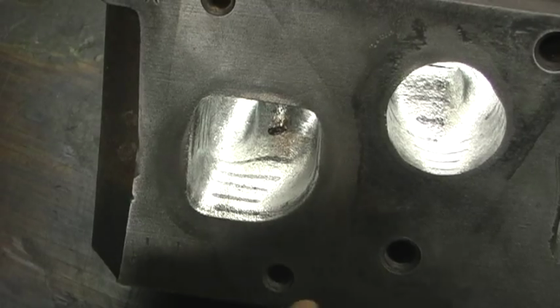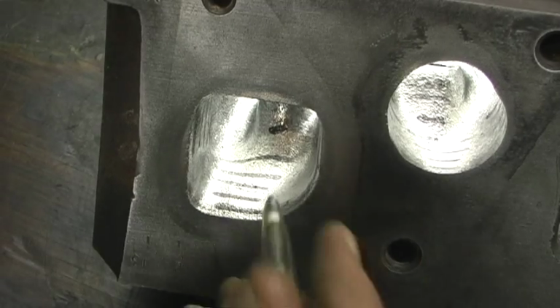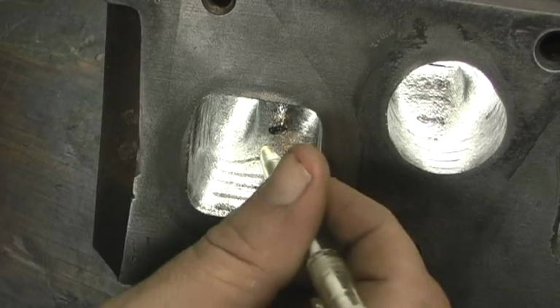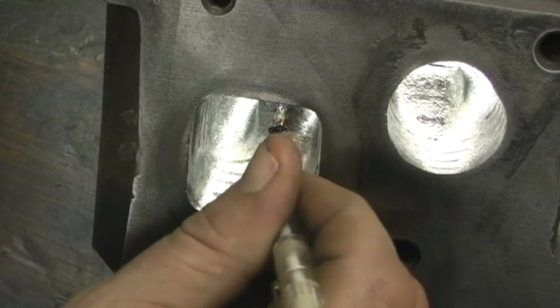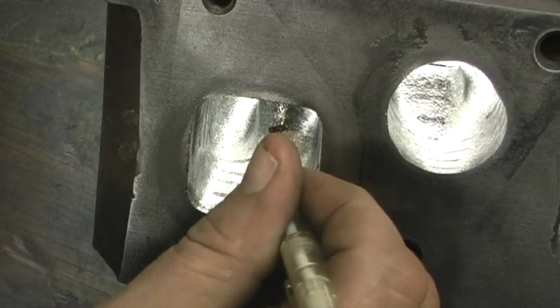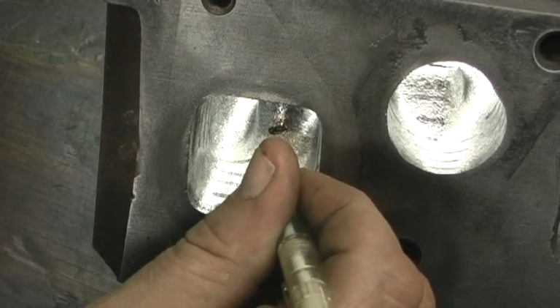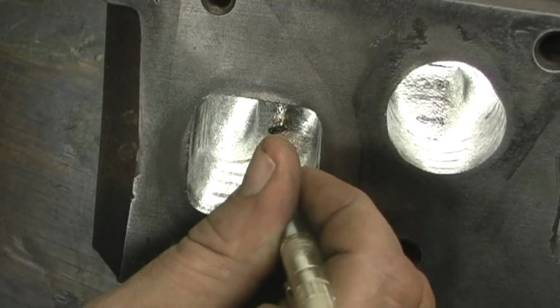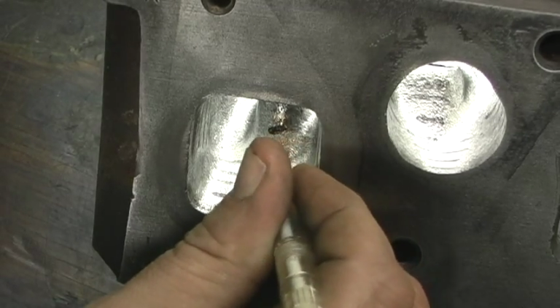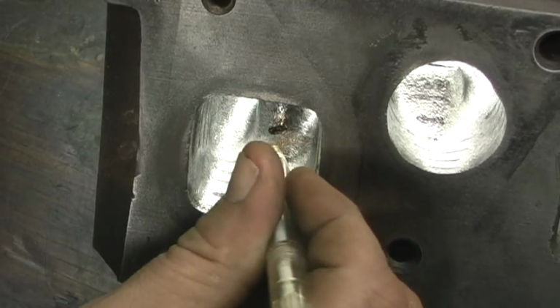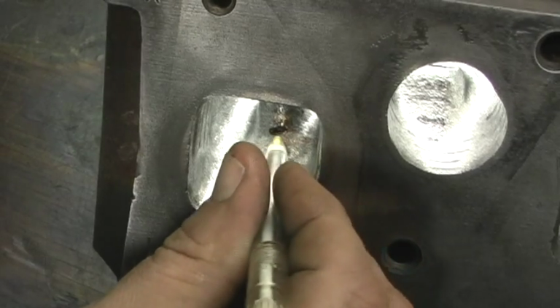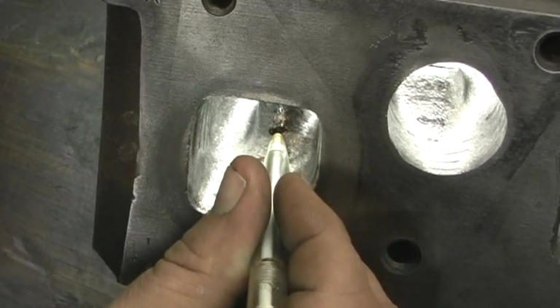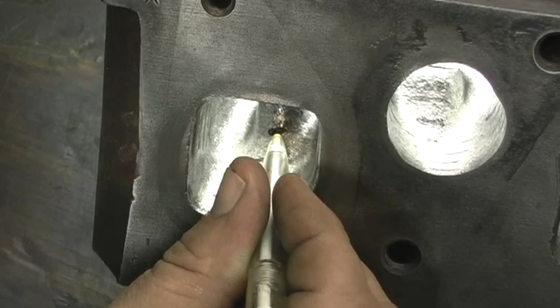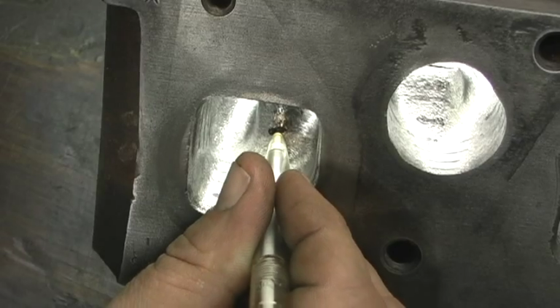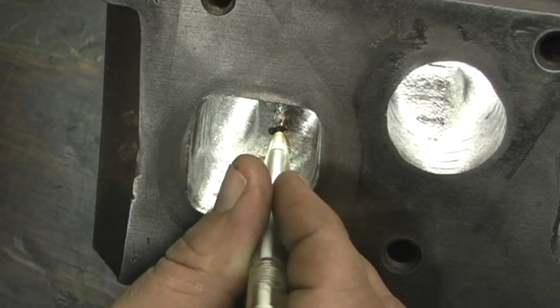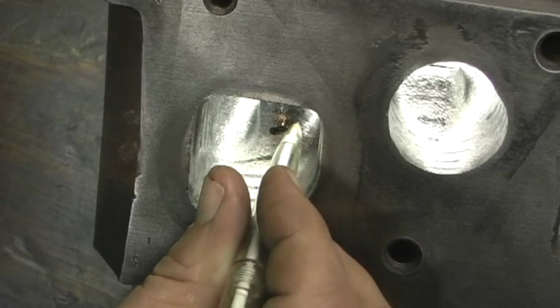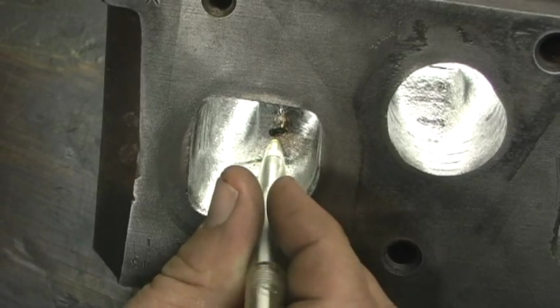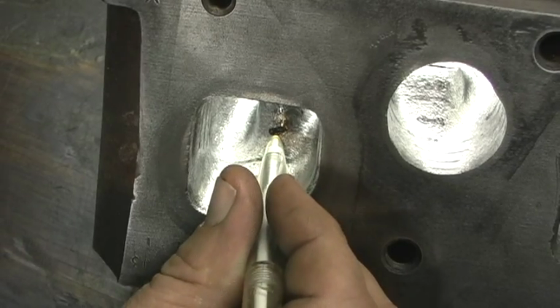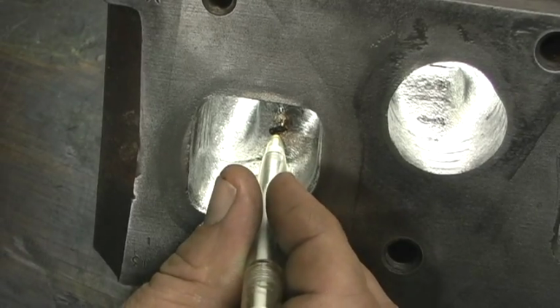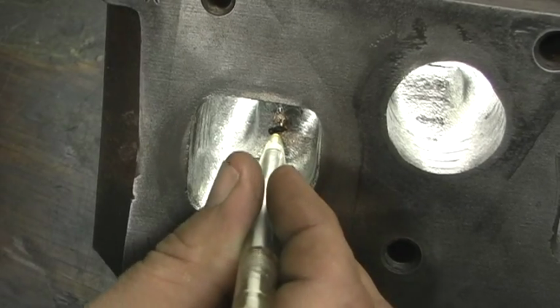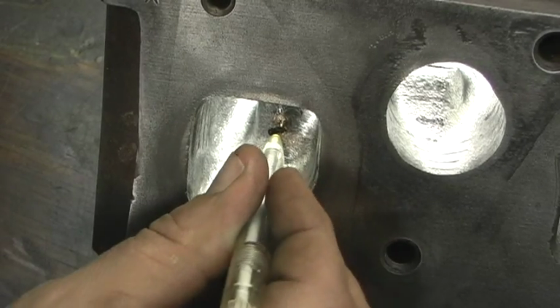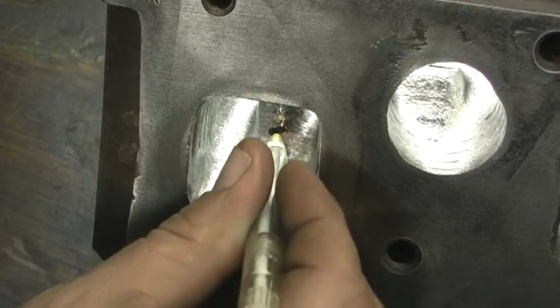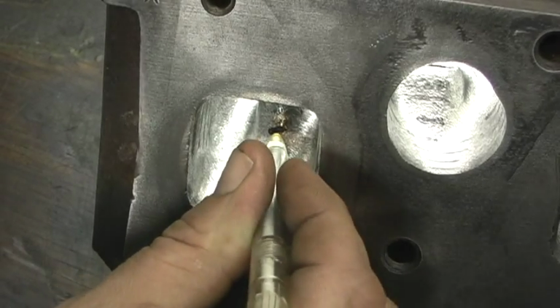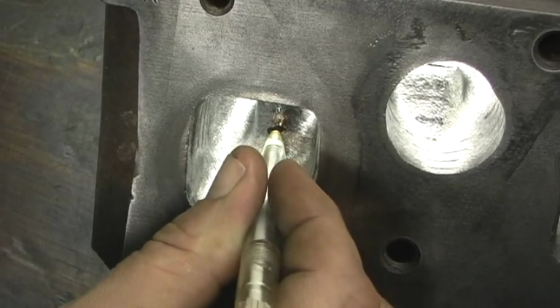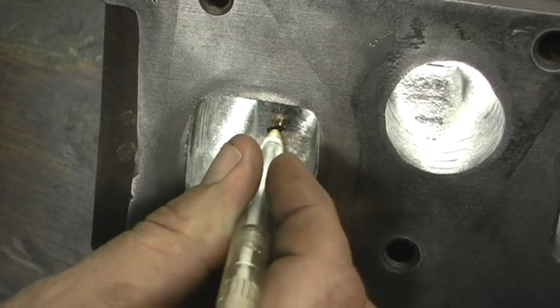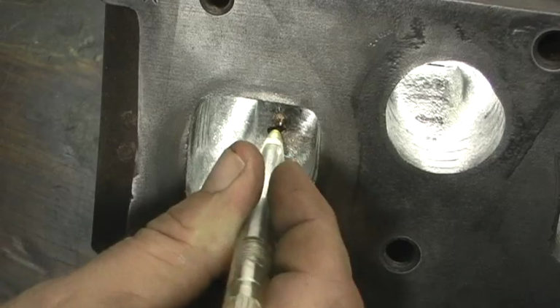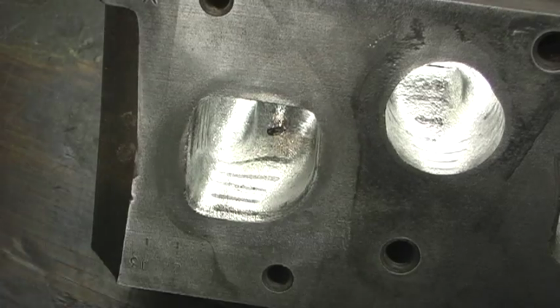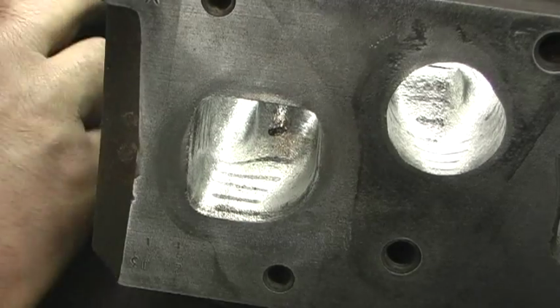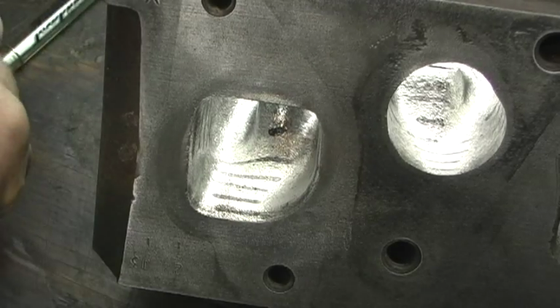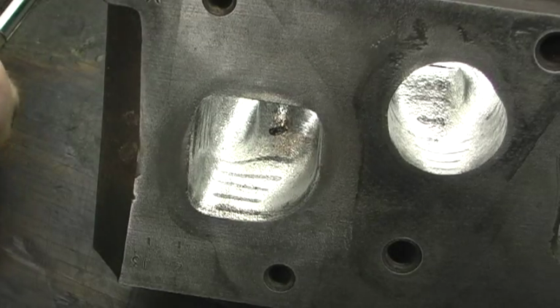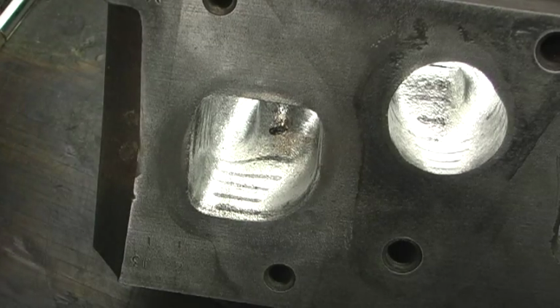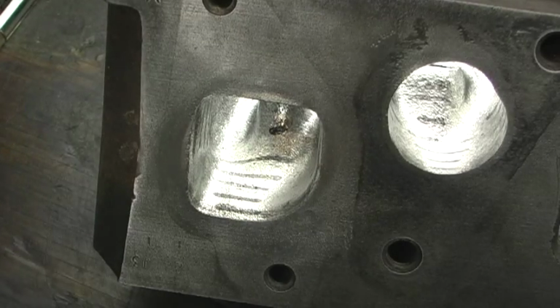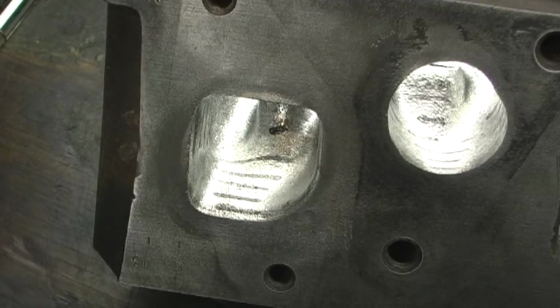1,500 is all the way into the guide, and 1,800 would actually be touching the guide — you can see the mark in it. It's hard to pull a measurement out of that. But what we're going to do right now is record the marks.